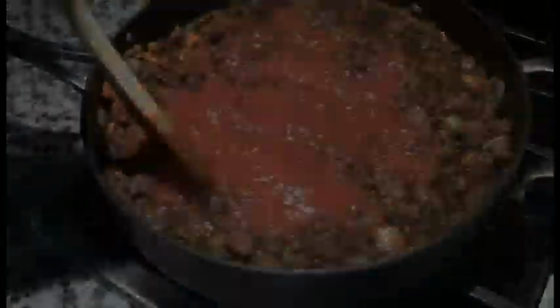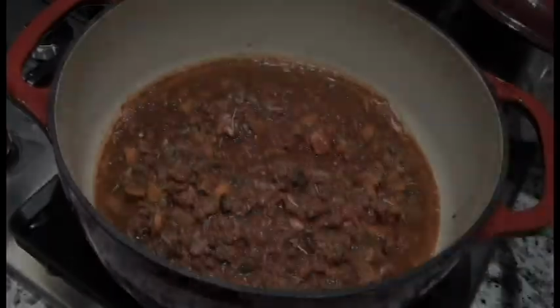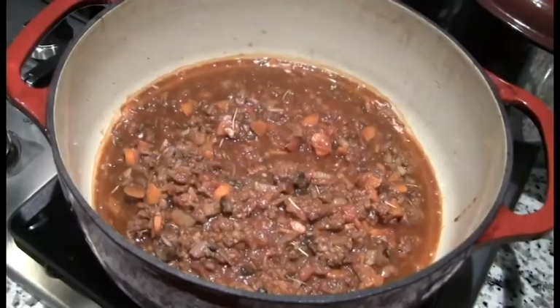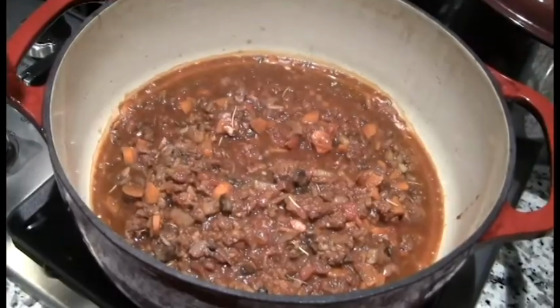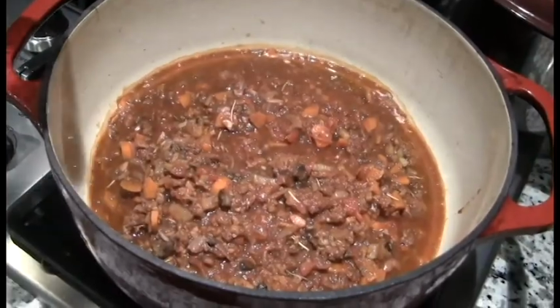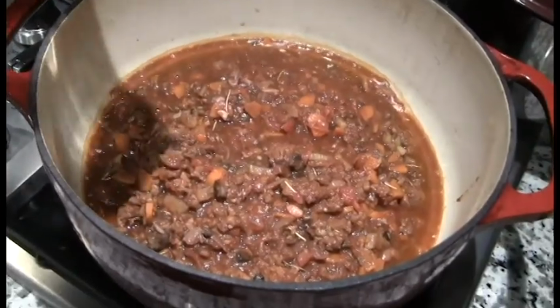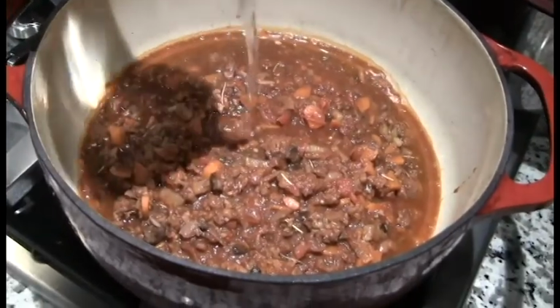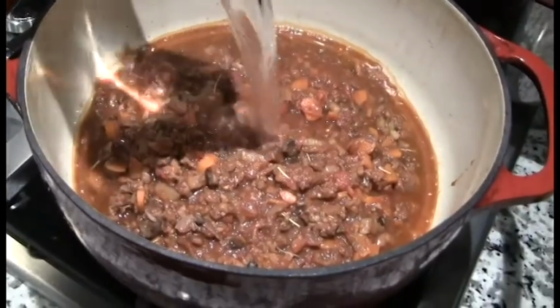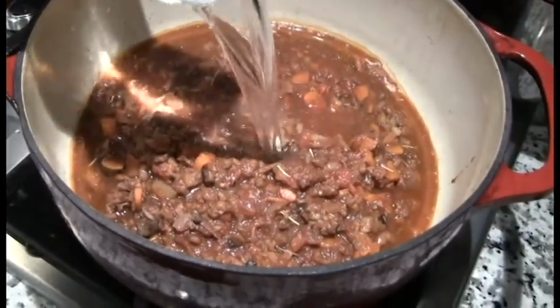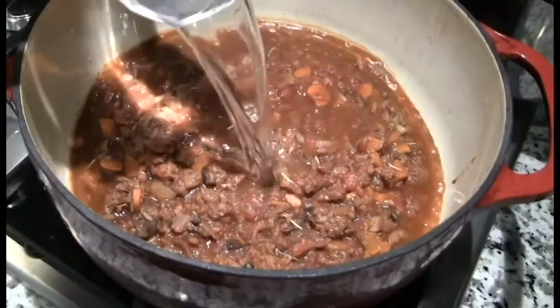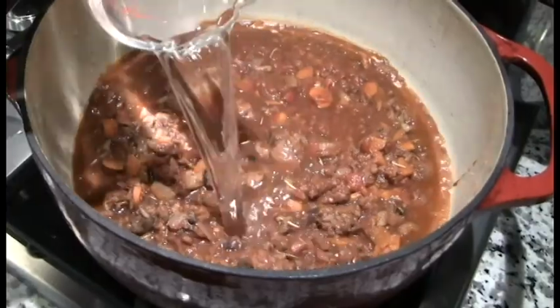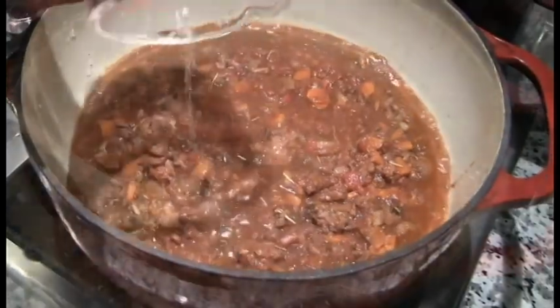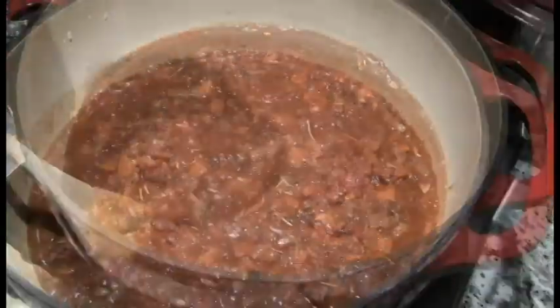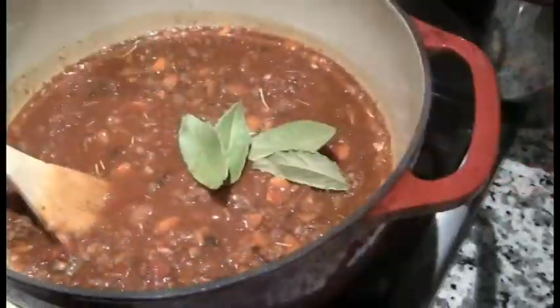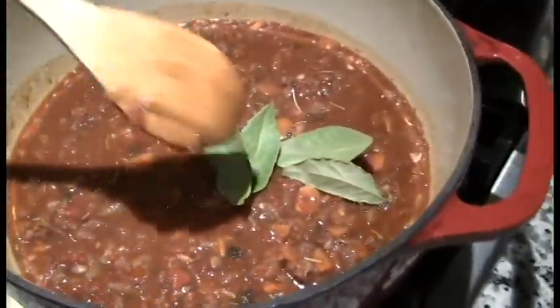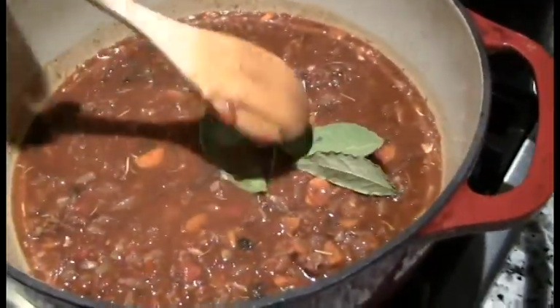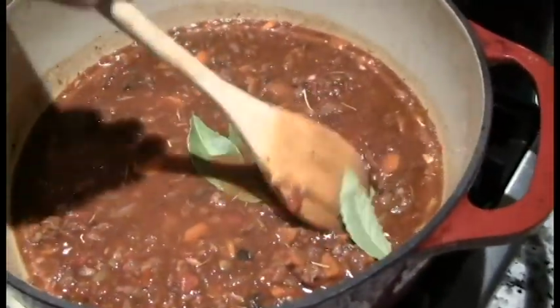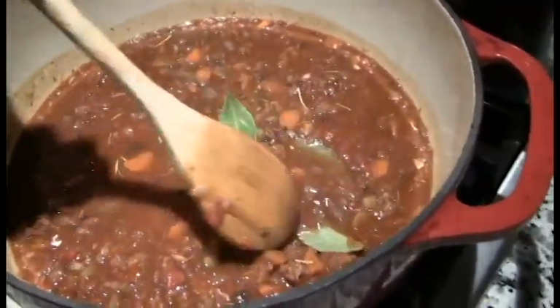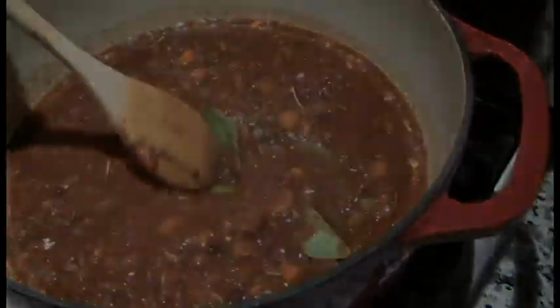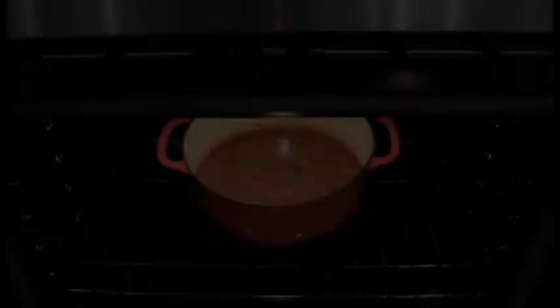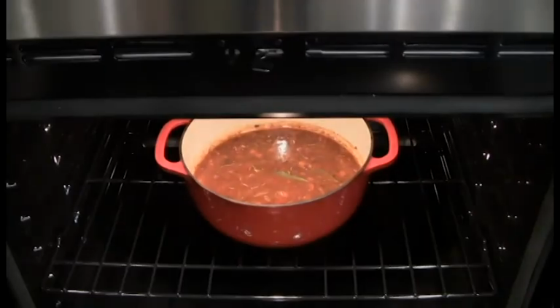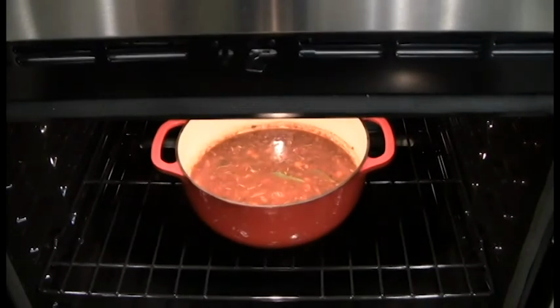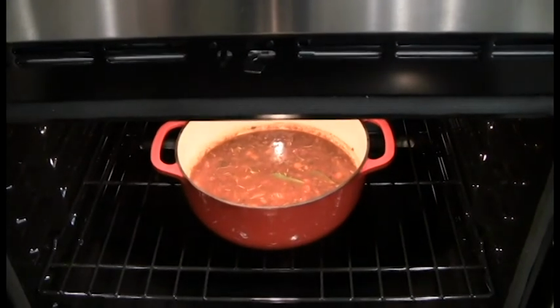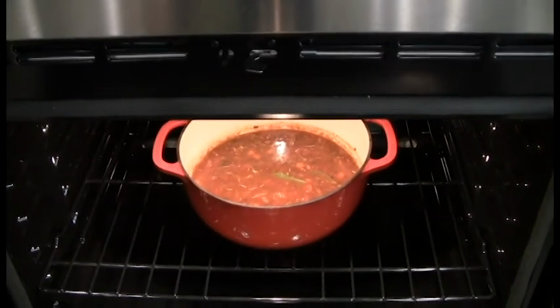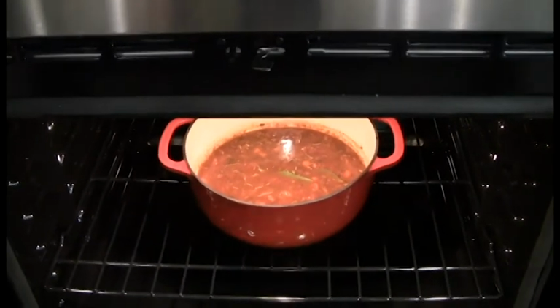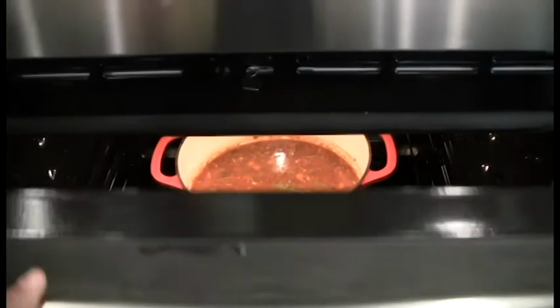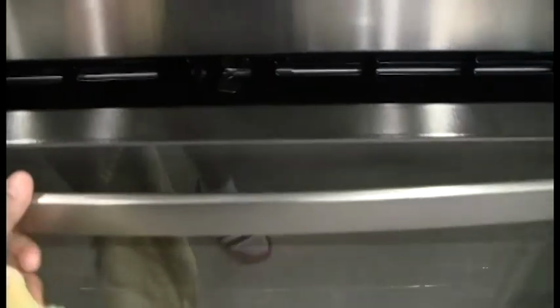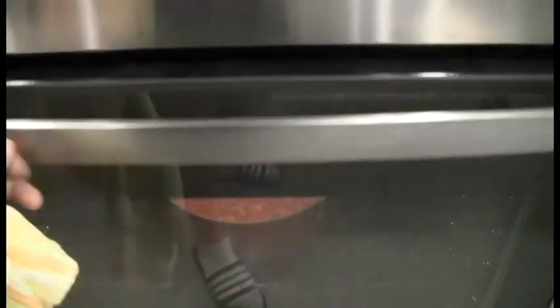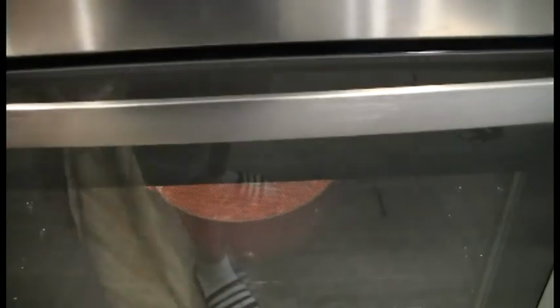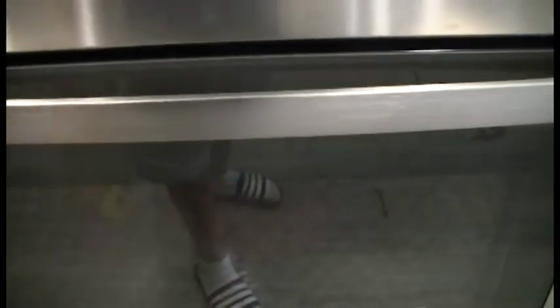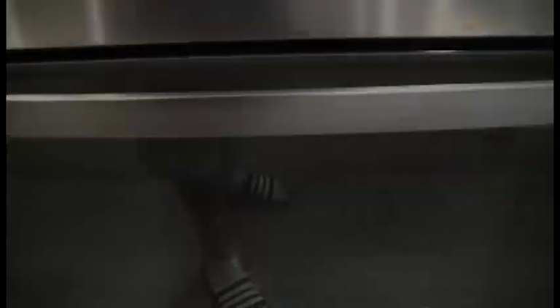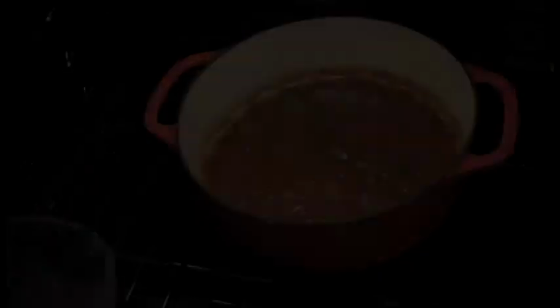Transfer to a Dutch oven. Add one cup of water. Add four bay leaves. Bake uncovered in an oven at 300 degrees for one hour.